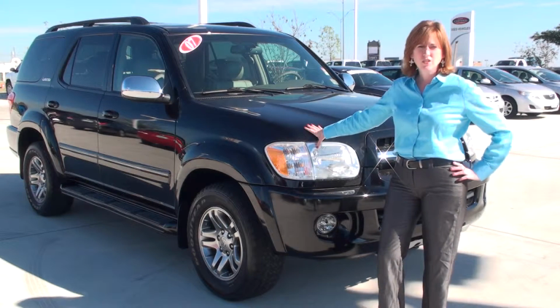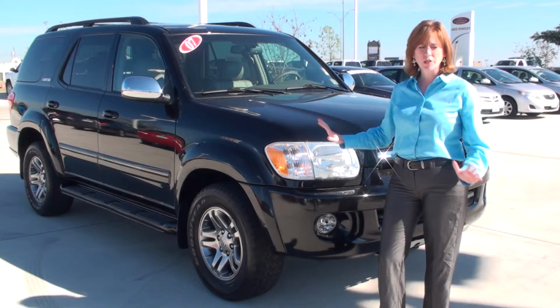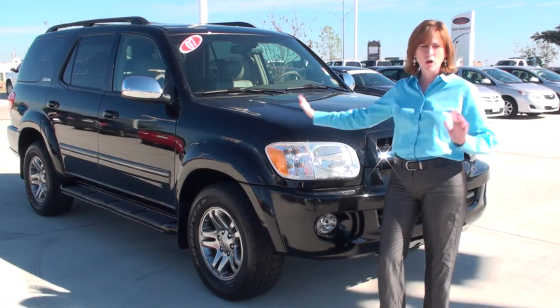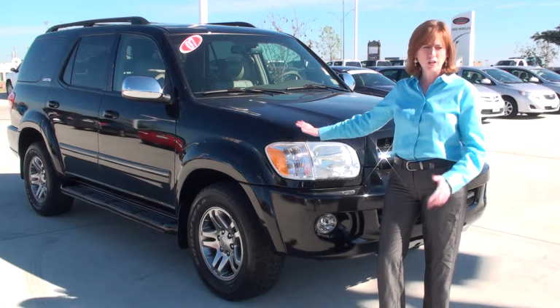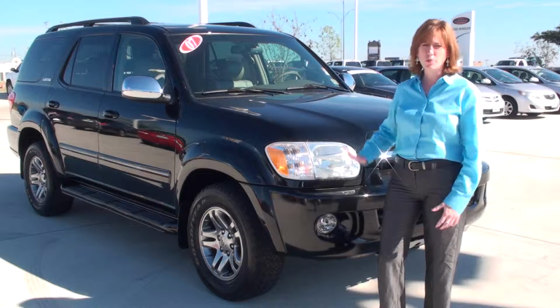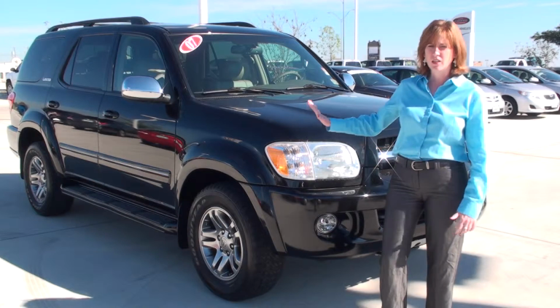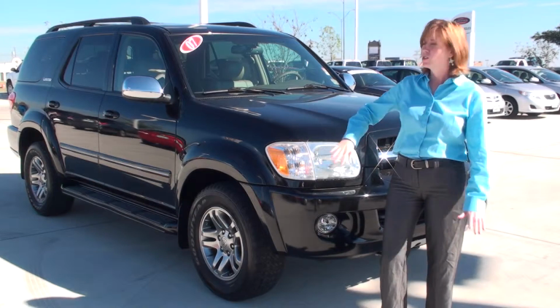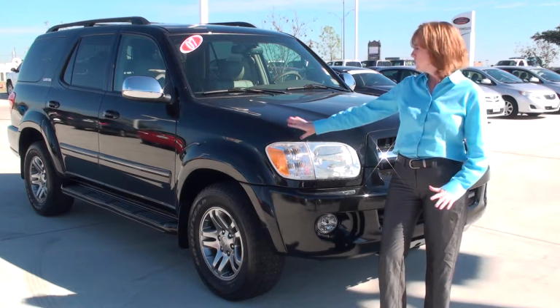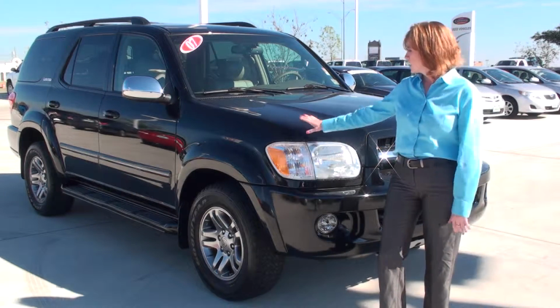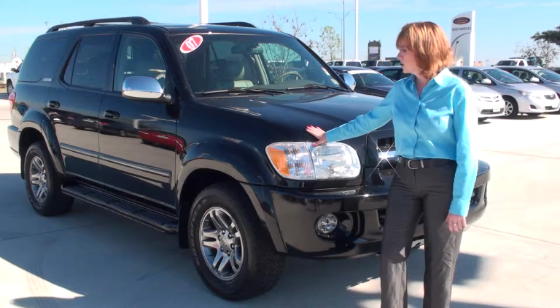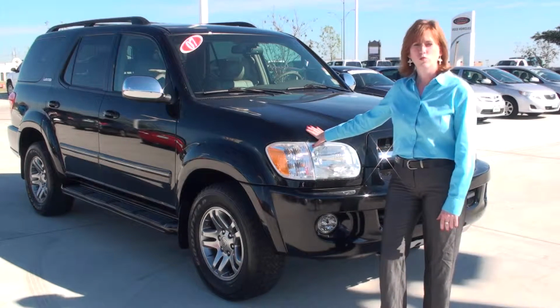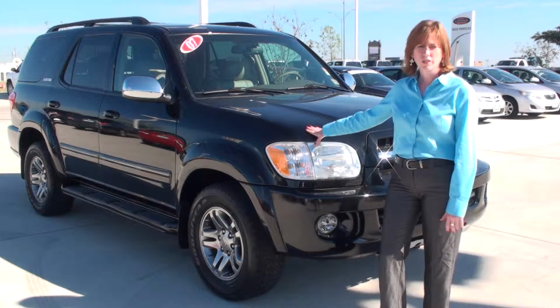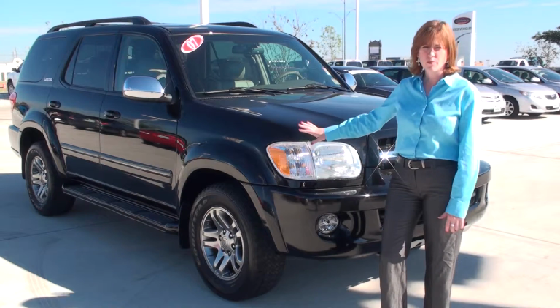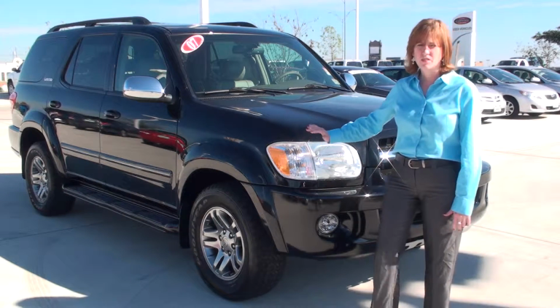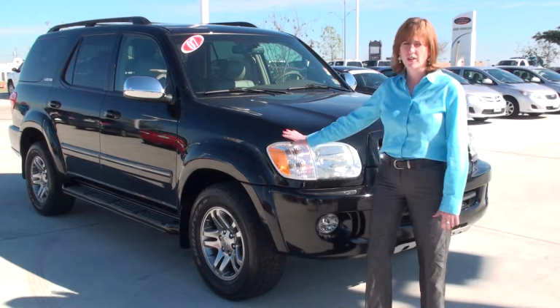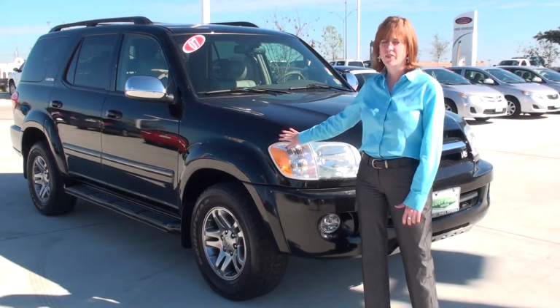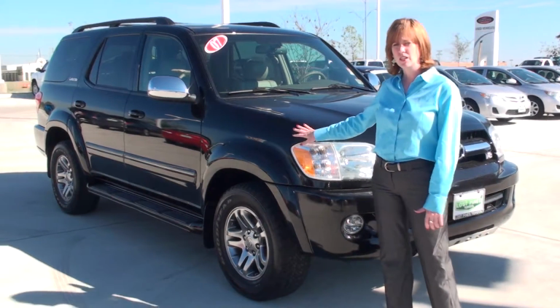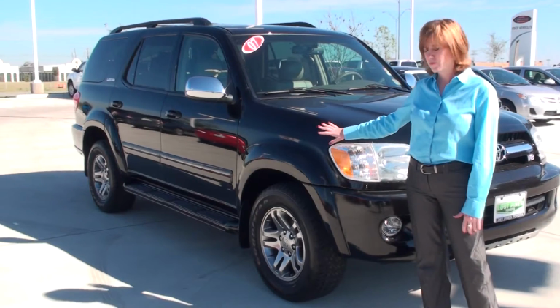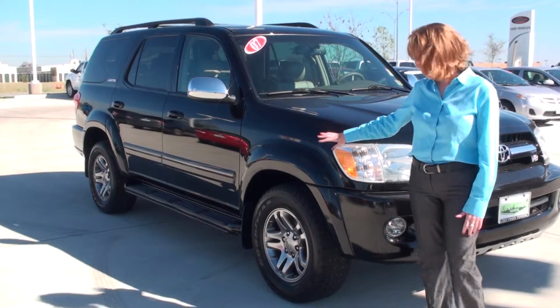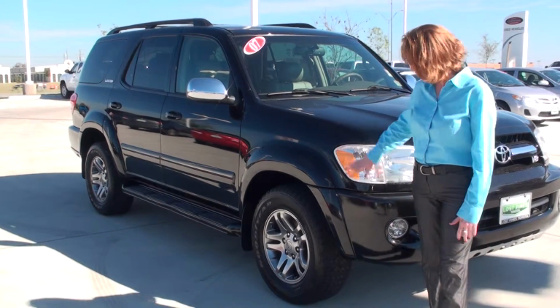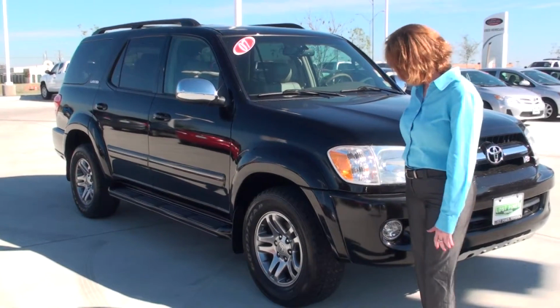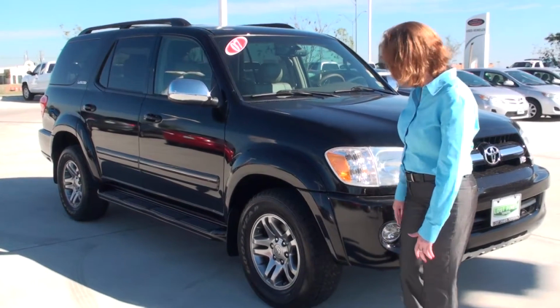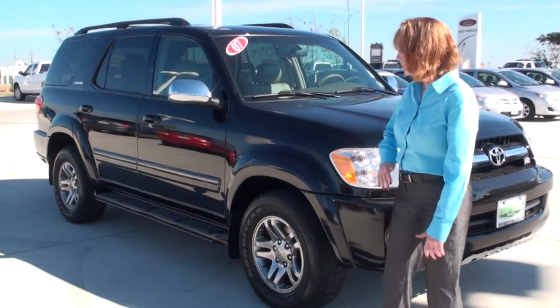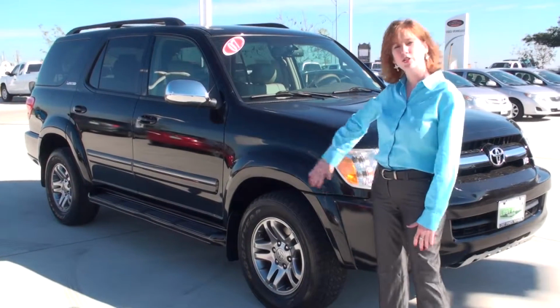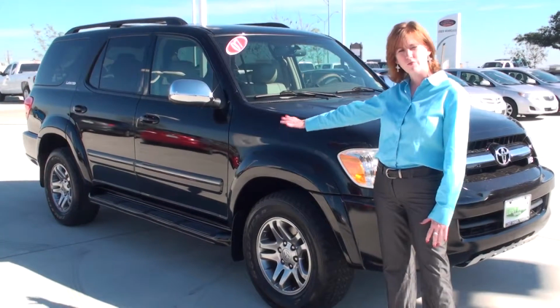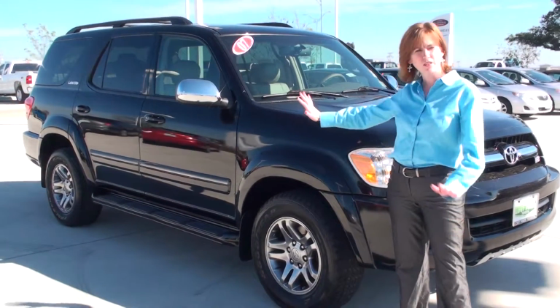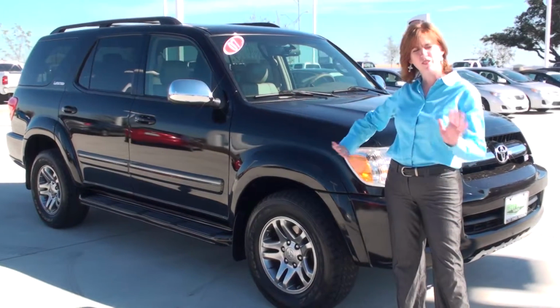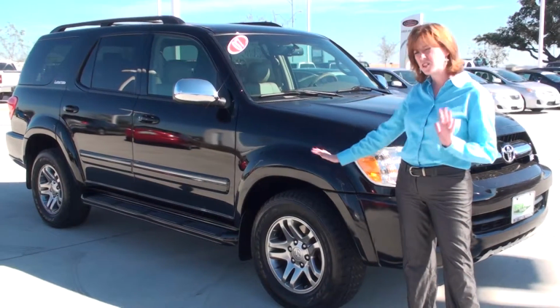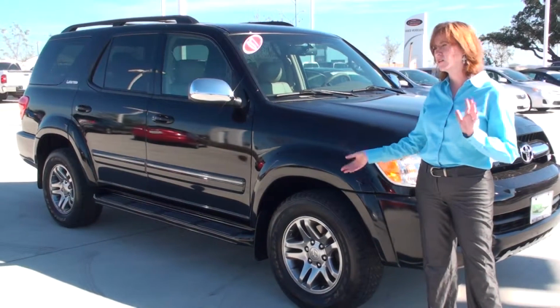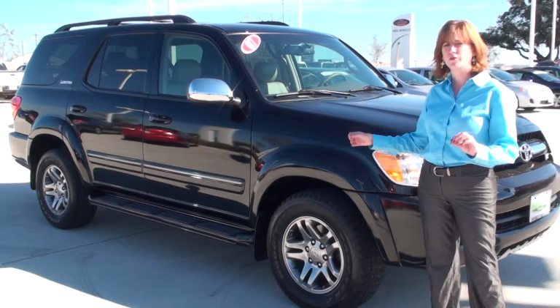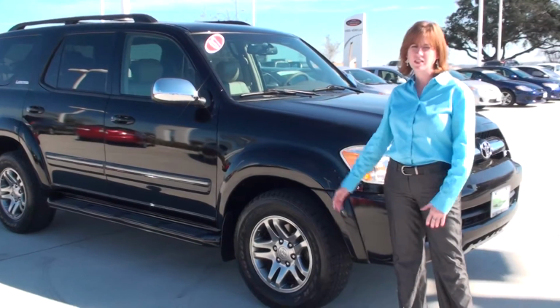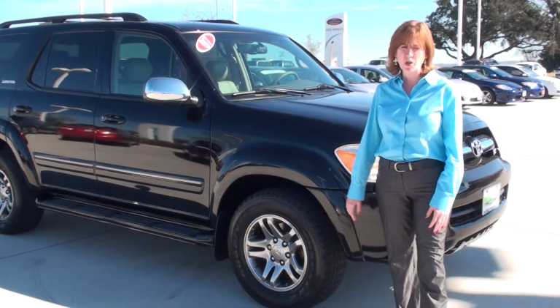So we're going to do a little walk around and show you the body. It's actually in really good shape — very nice, very clean. We'll give you a little walk around here, show you everything on the outside, and give you a little view of the inside as well.